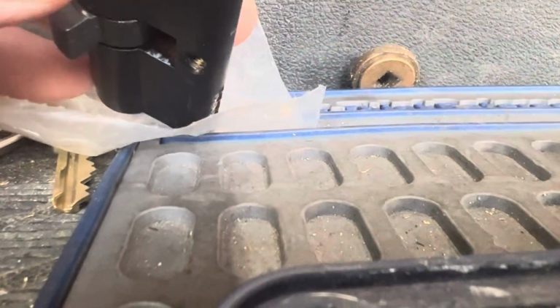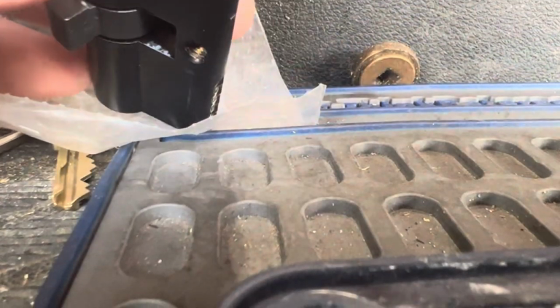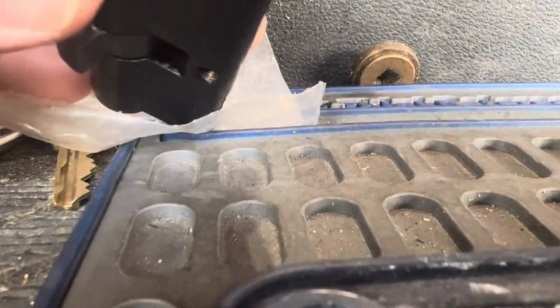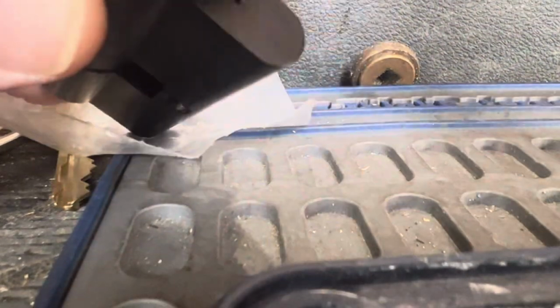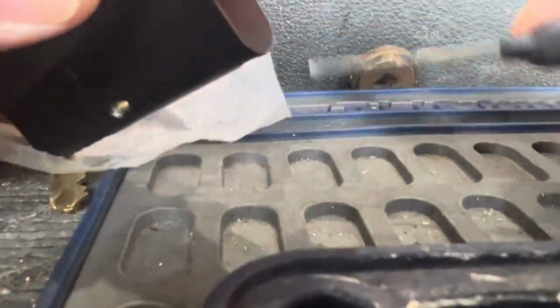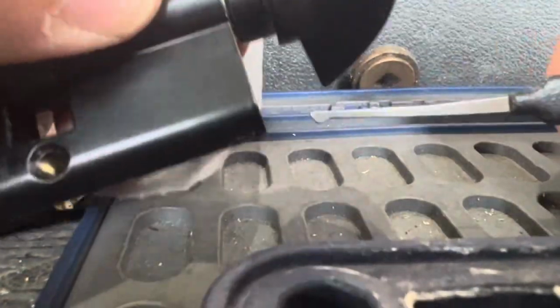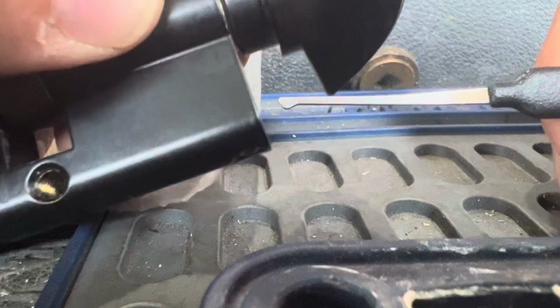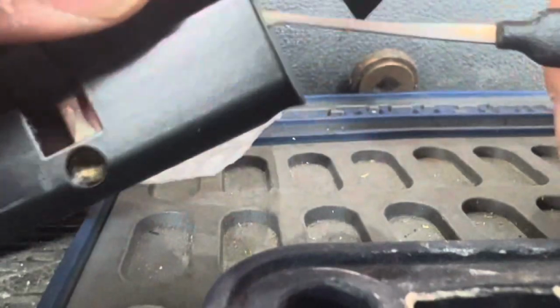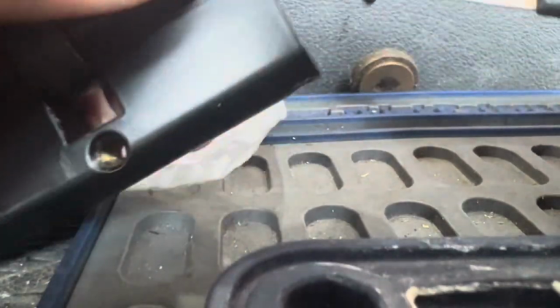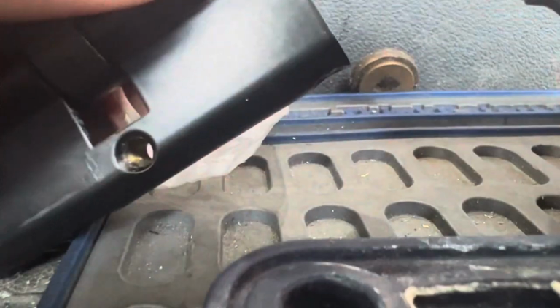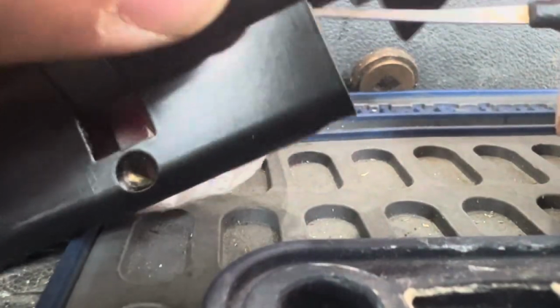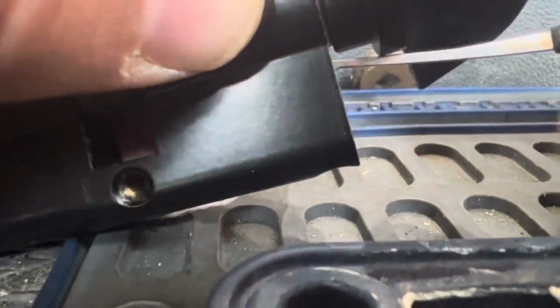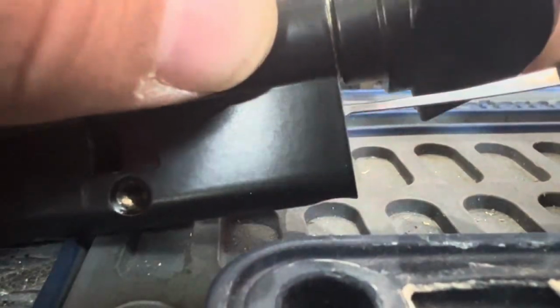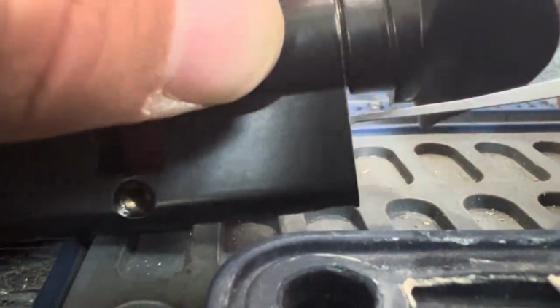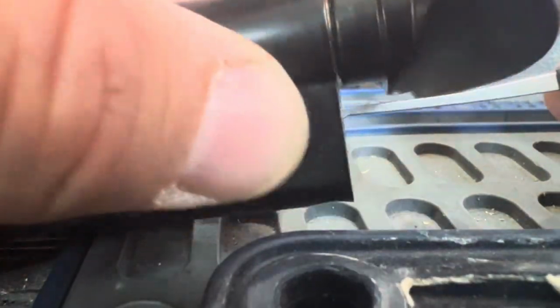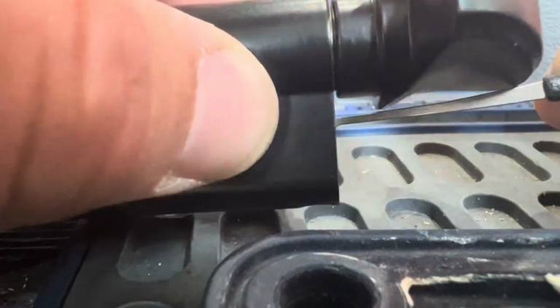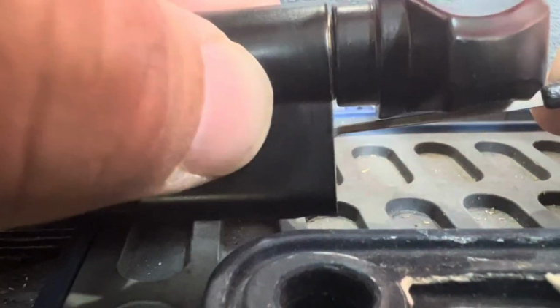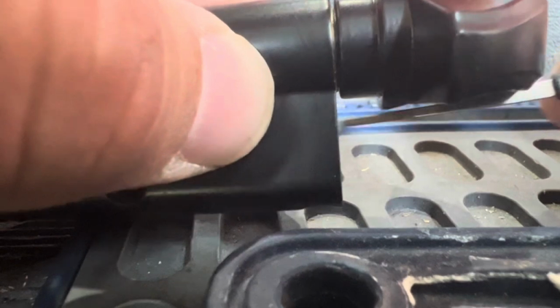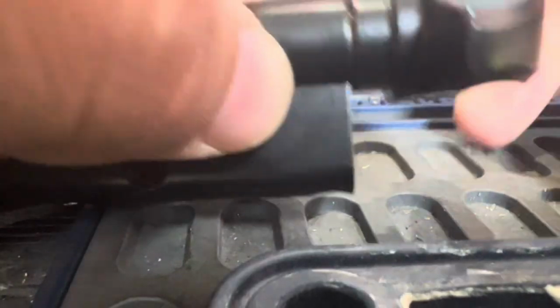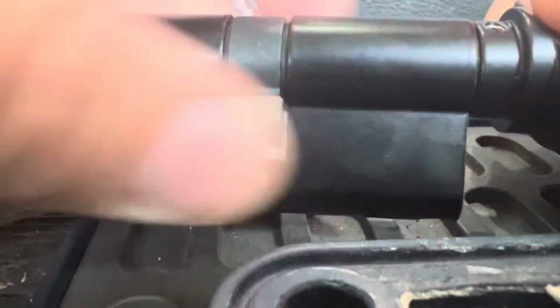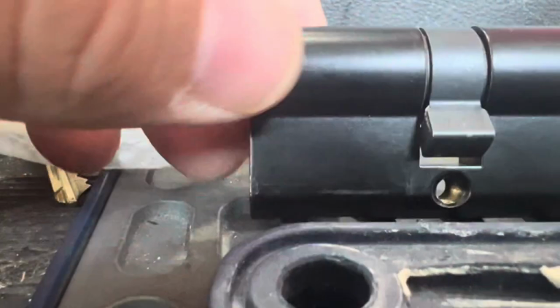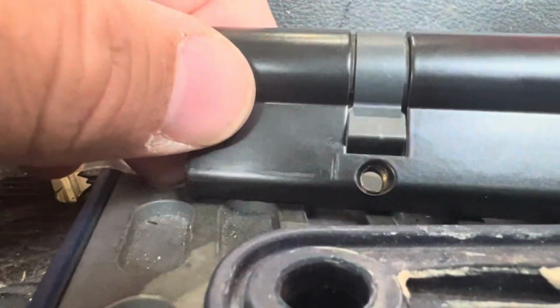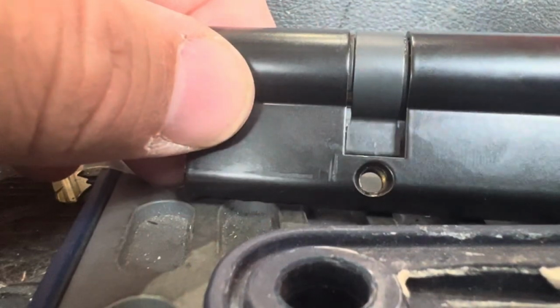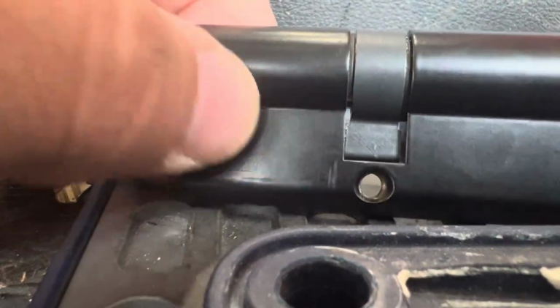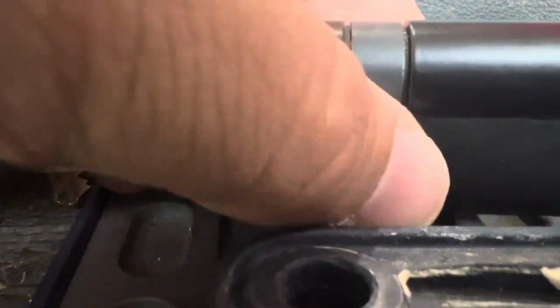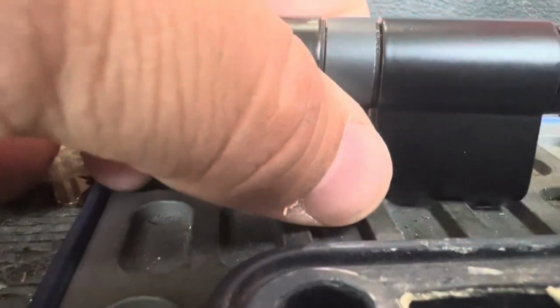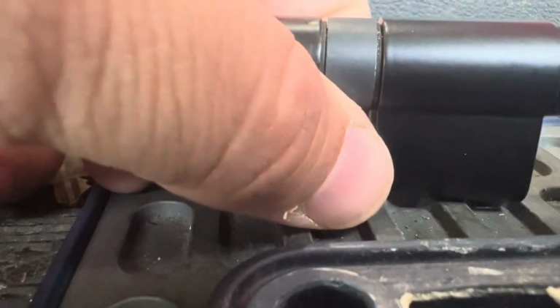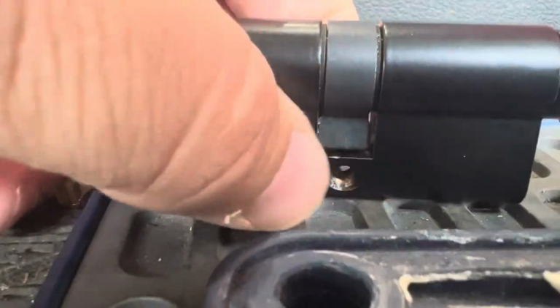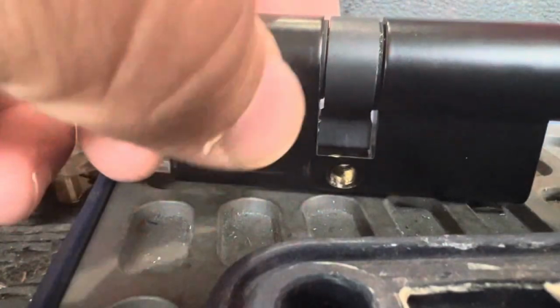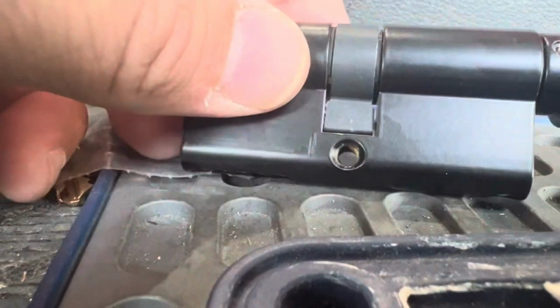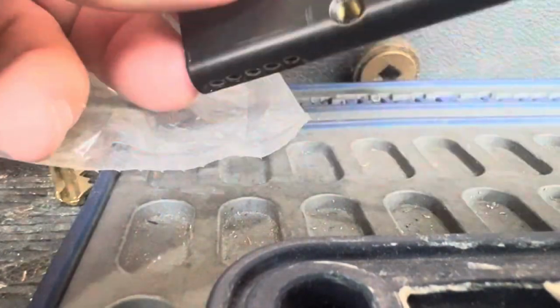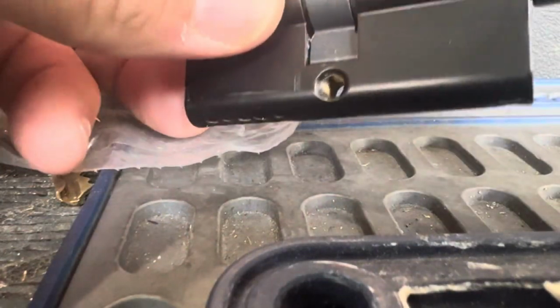There's a pin right in here. Just take a pick, push in and pull down on it. And now, once I get it past that point, I'm able to line this up here and that allows me to pull this lock out of the door.